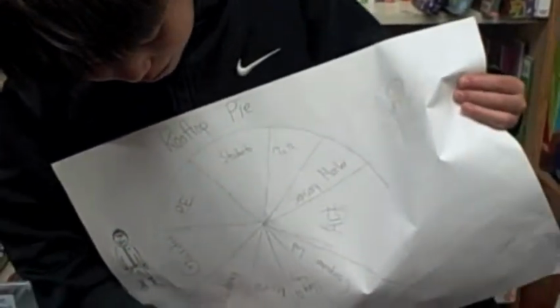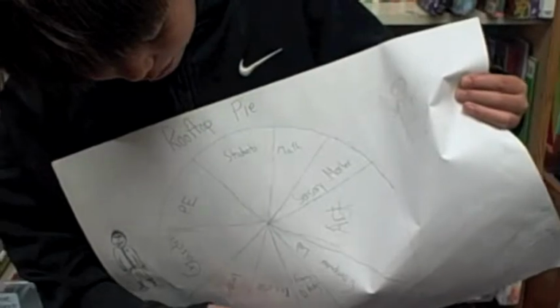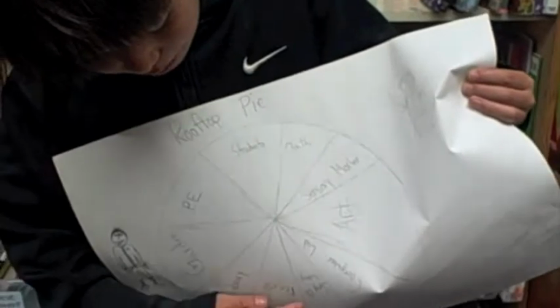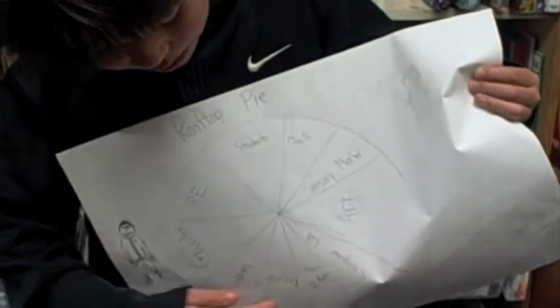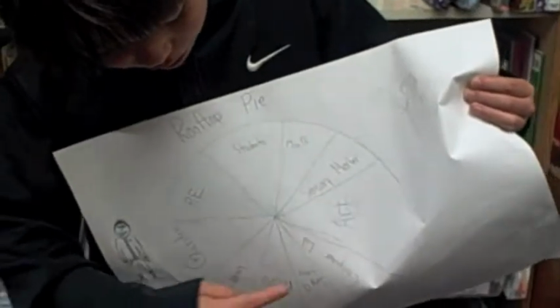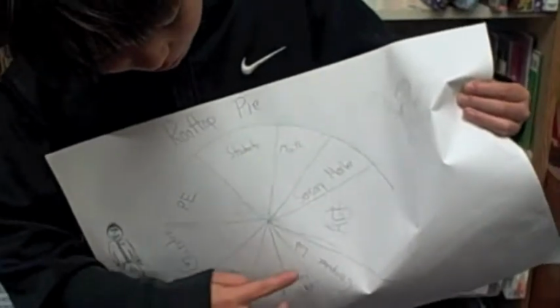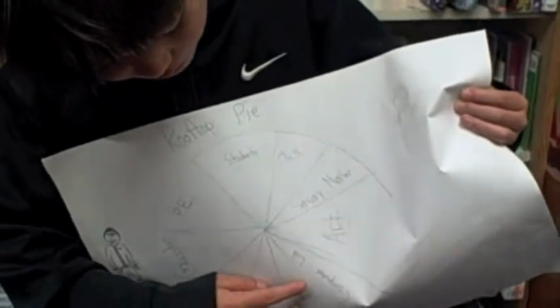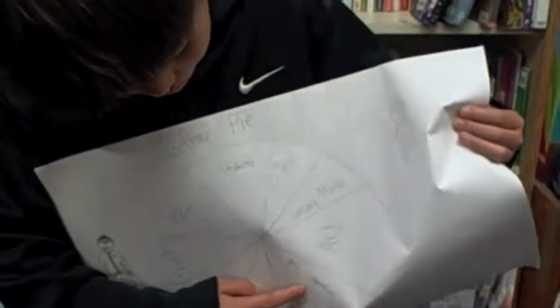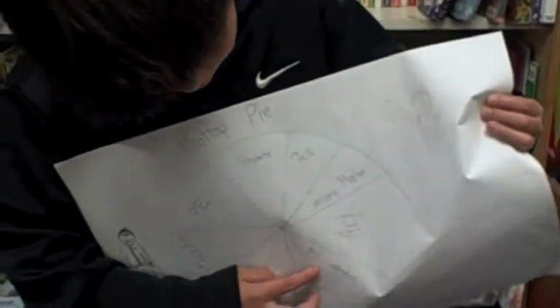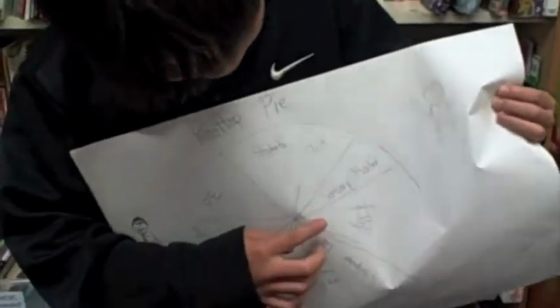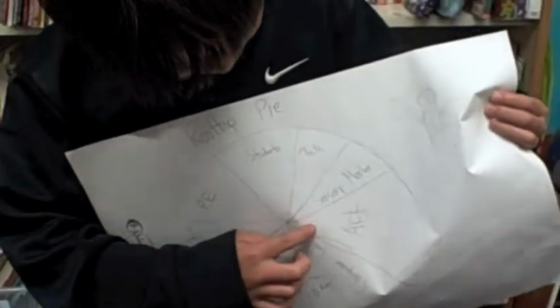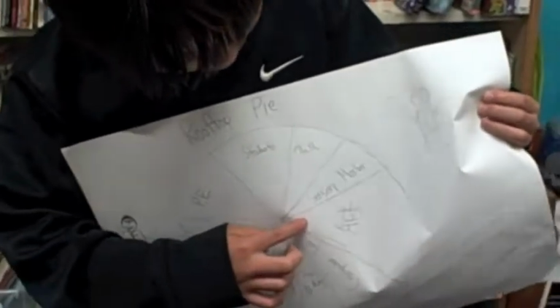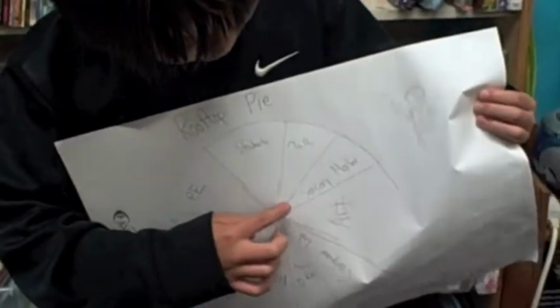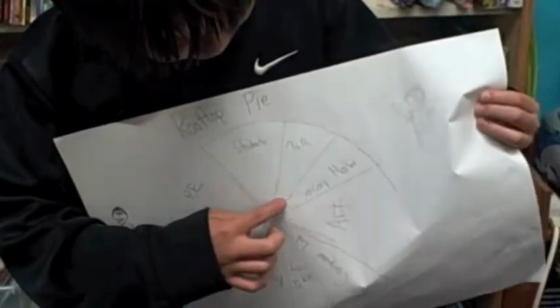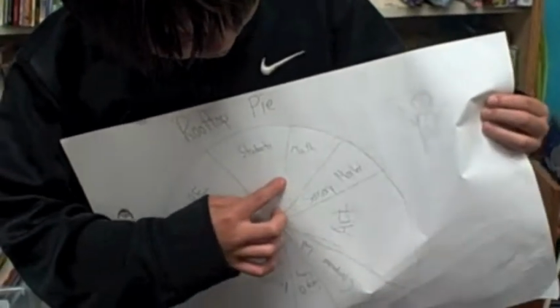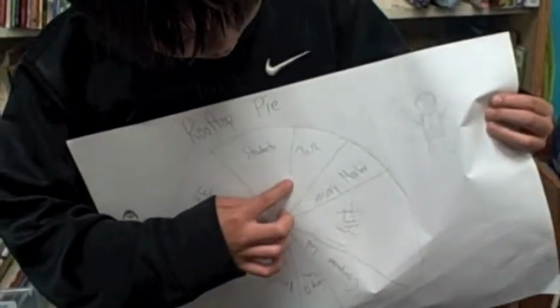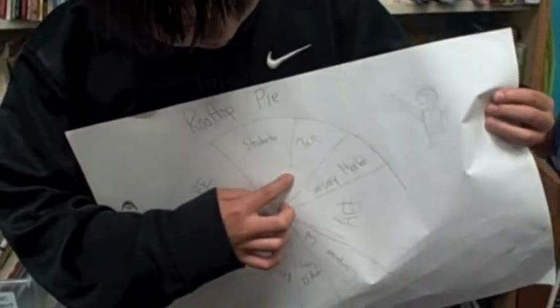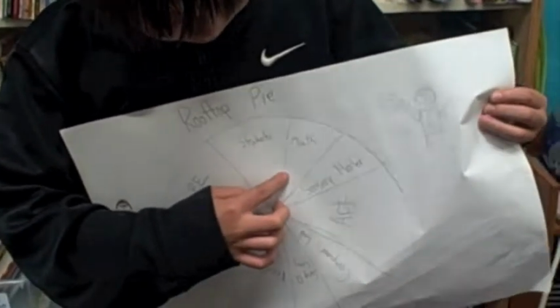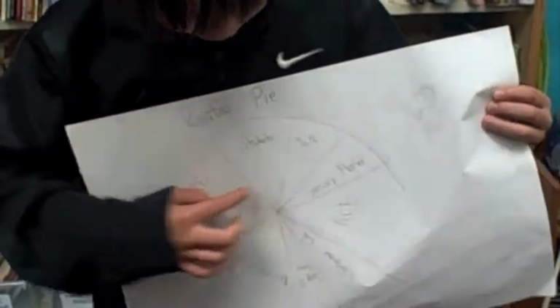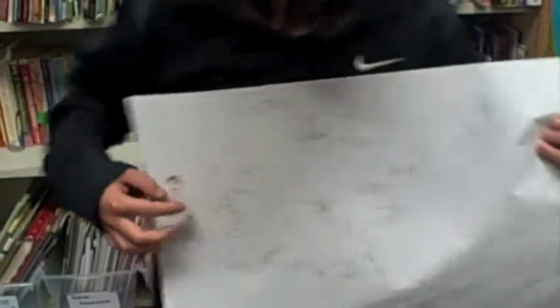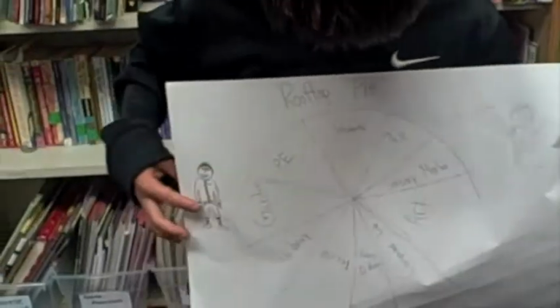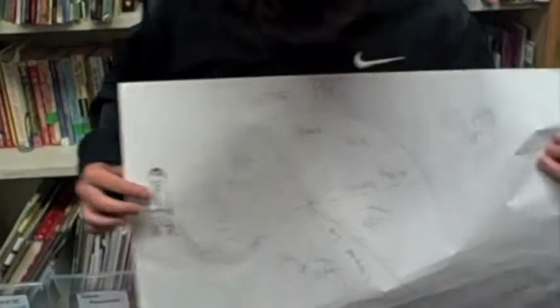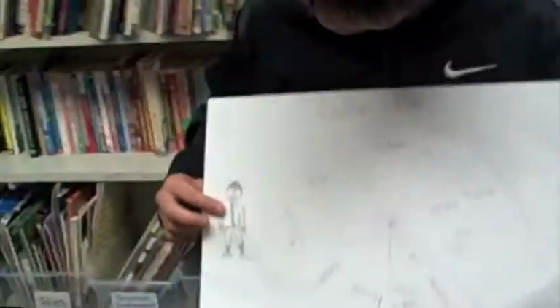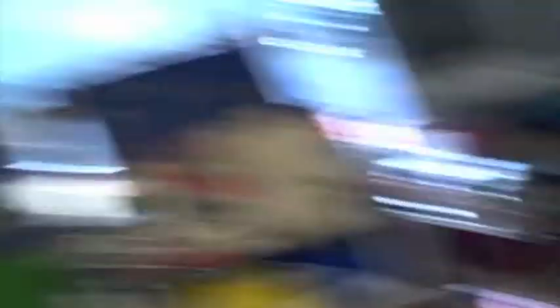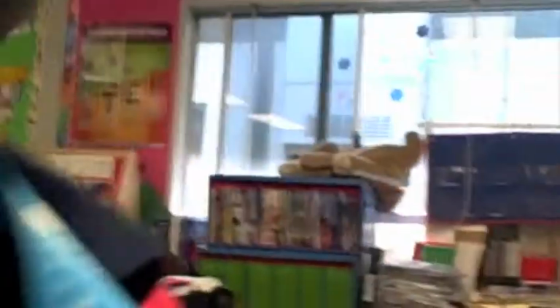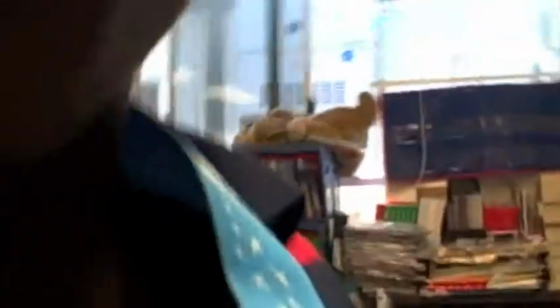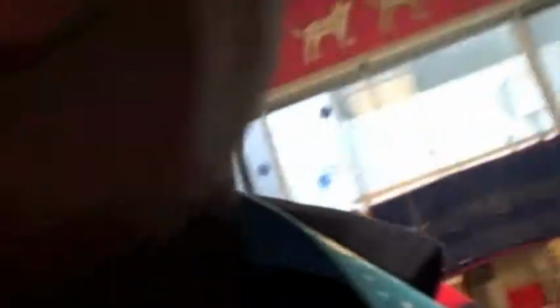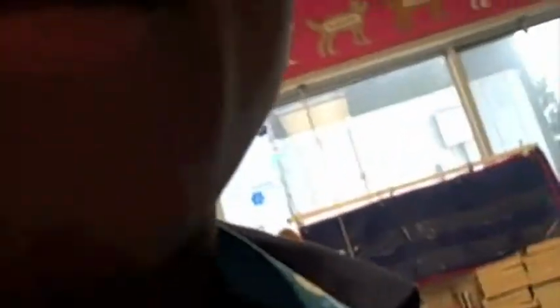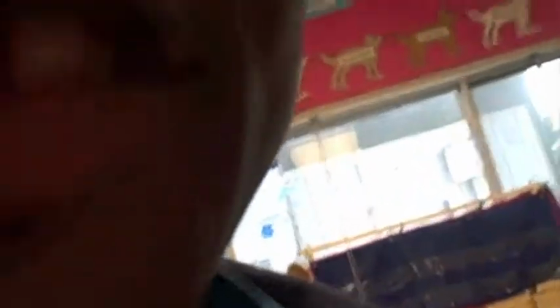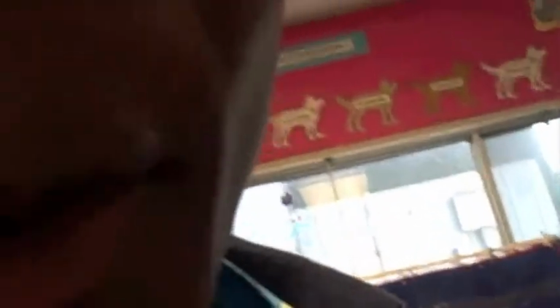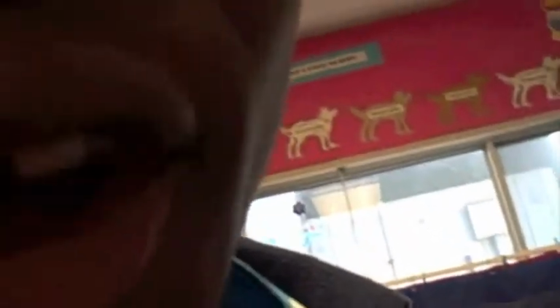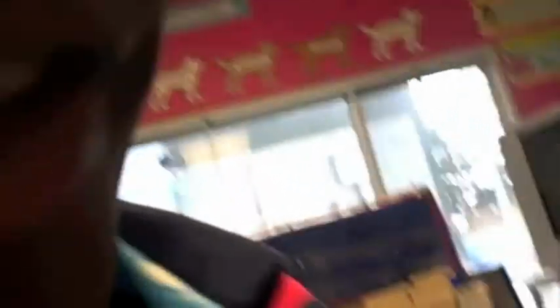recess, sing-along, computer lab, art, sensory motor, and math. This is what makes Rooftop great and this is why we love it.